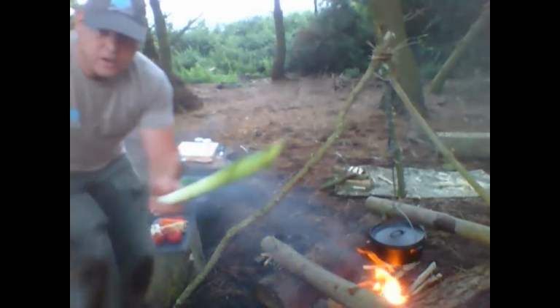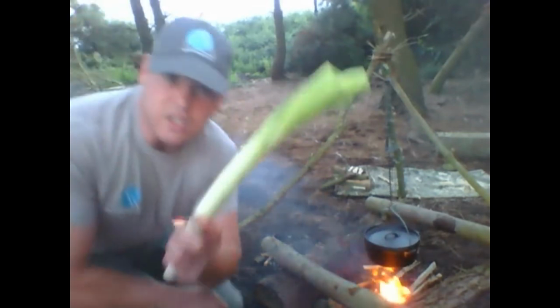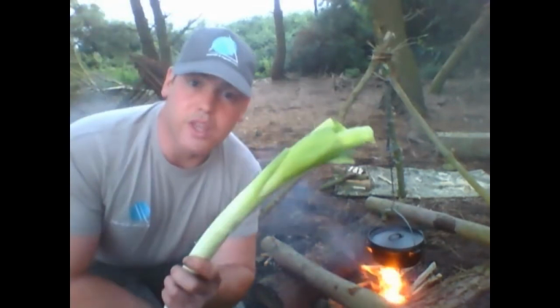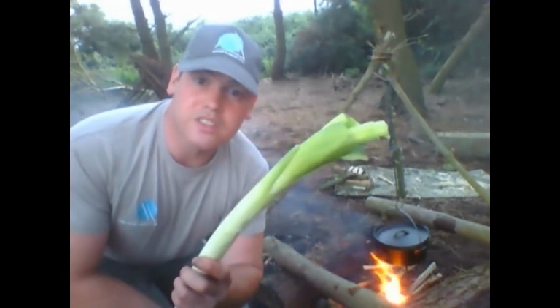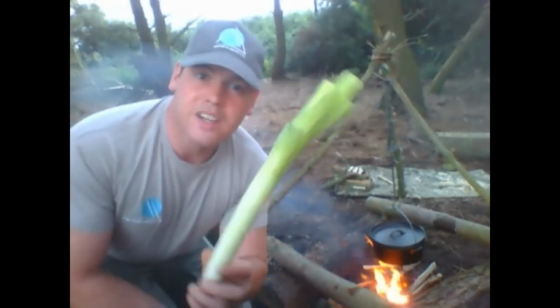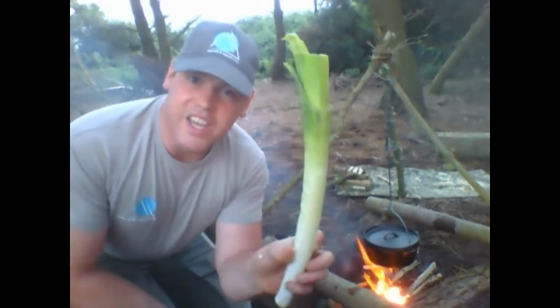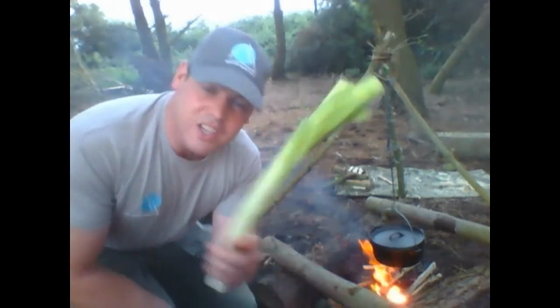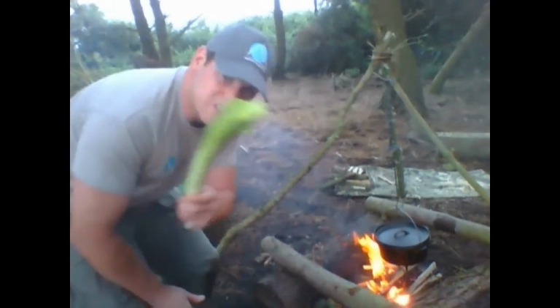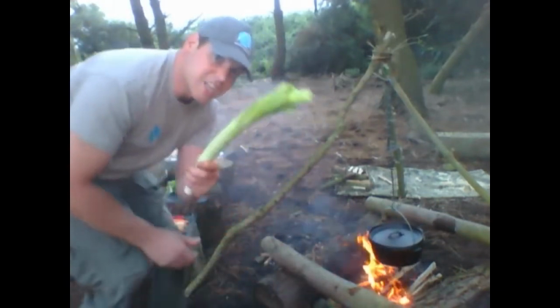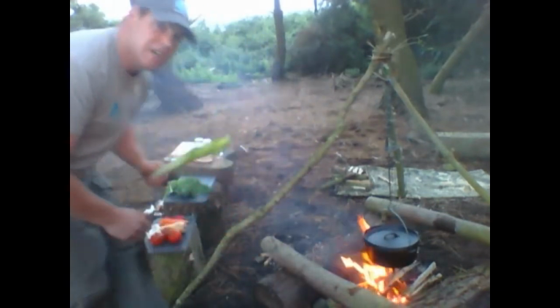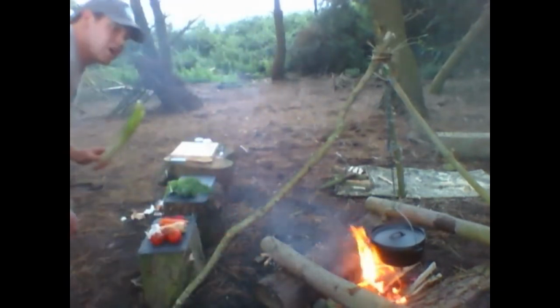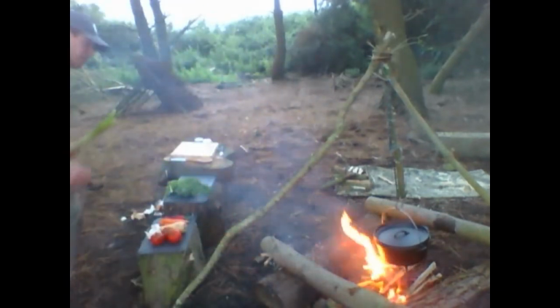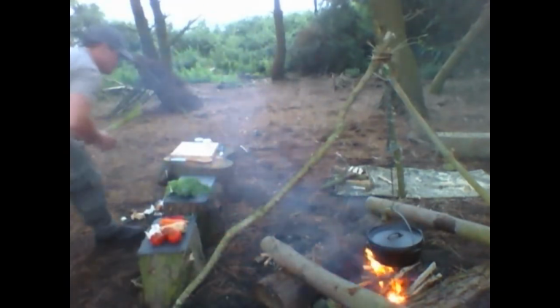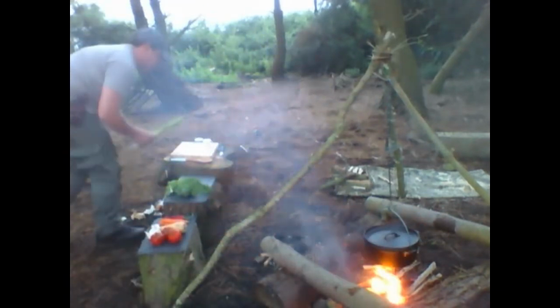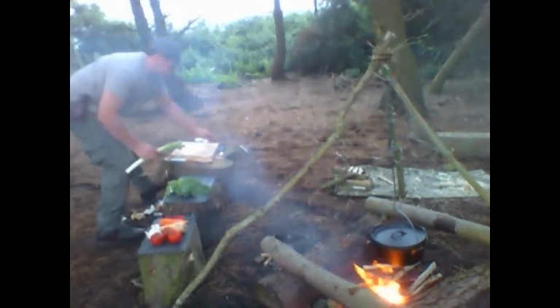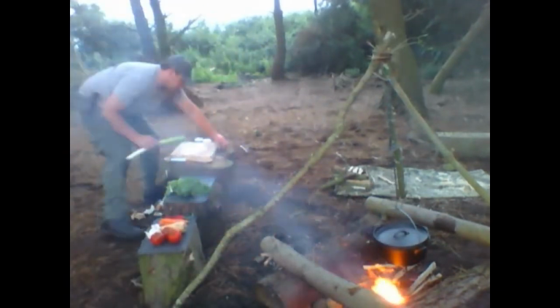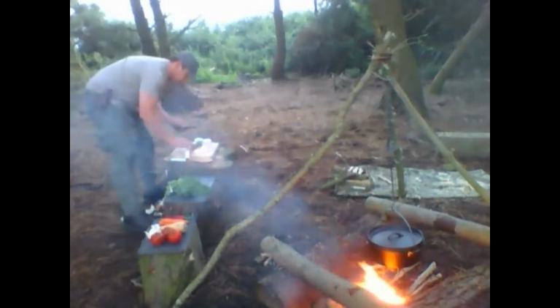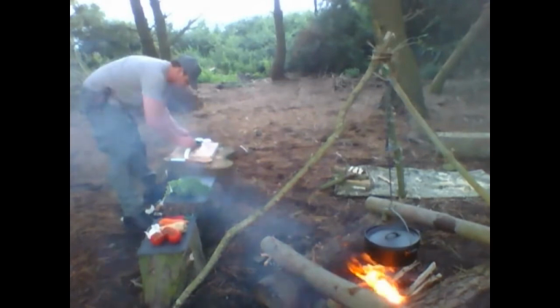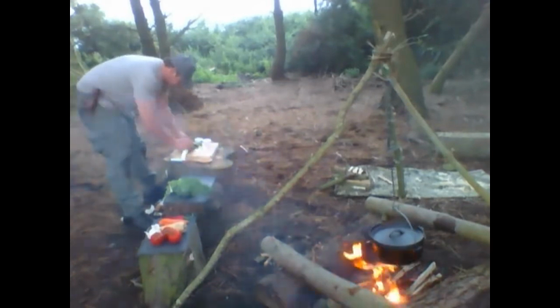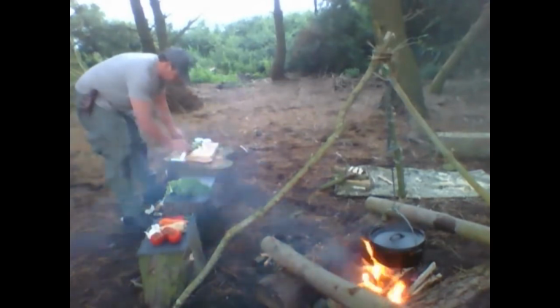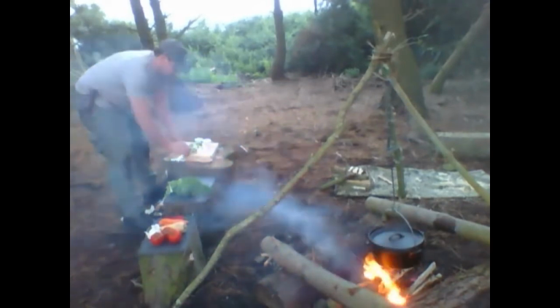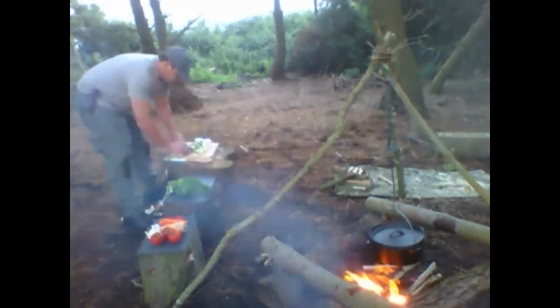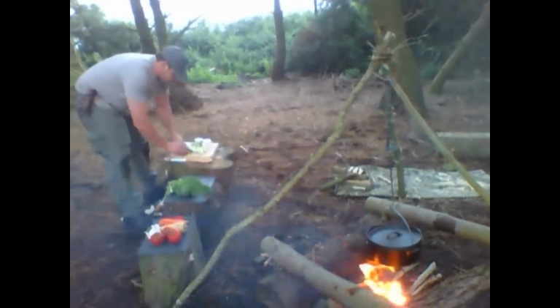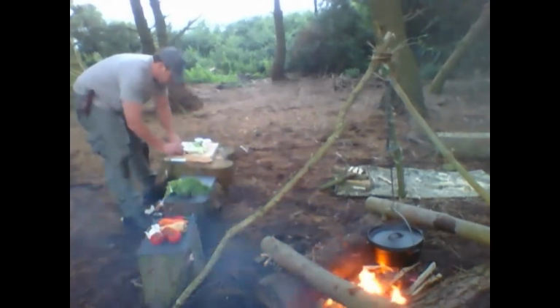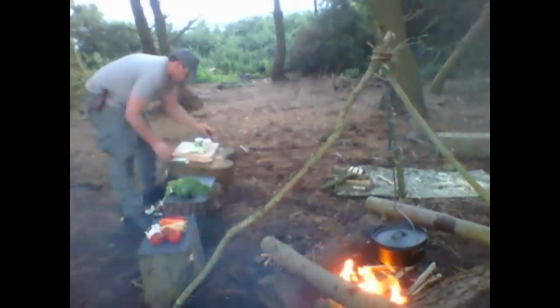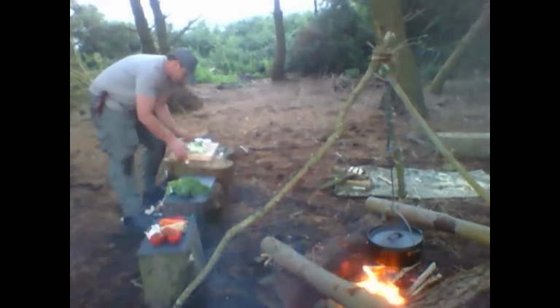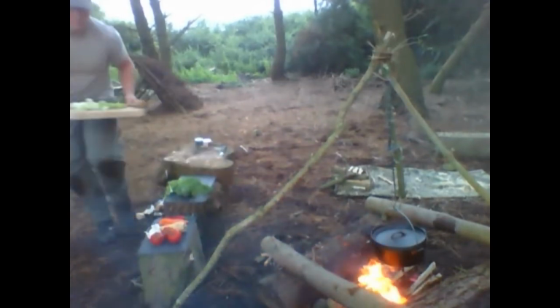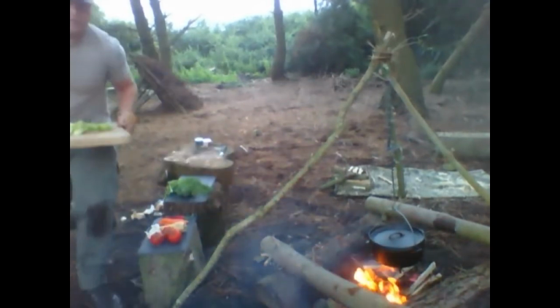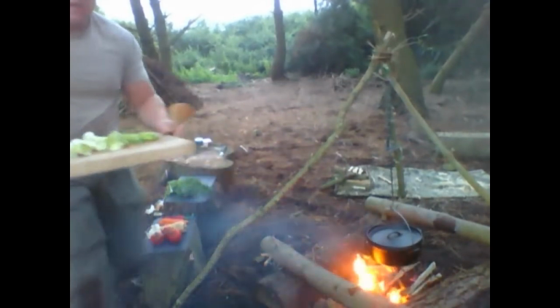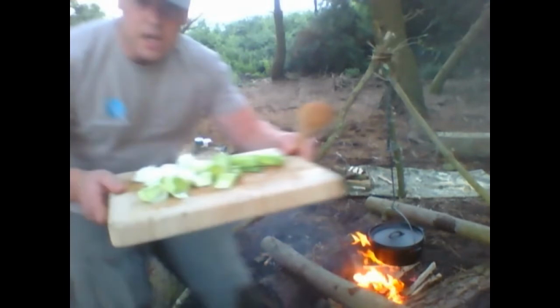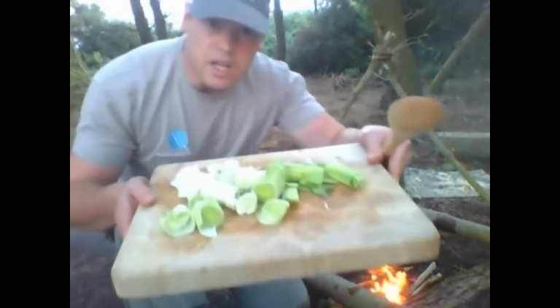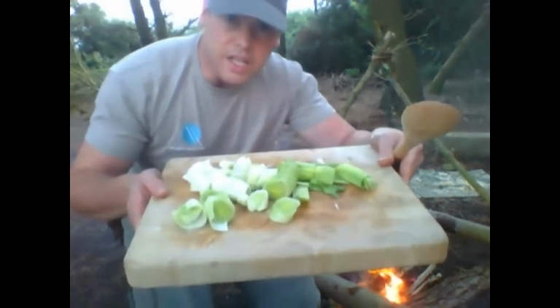Can you tell me what this is? Yes it is a leek — the vegetable of the Welsh.